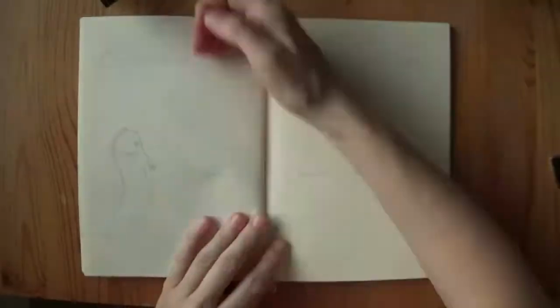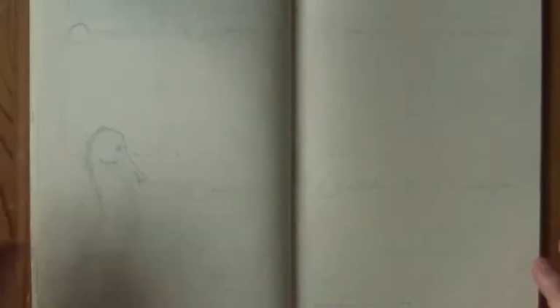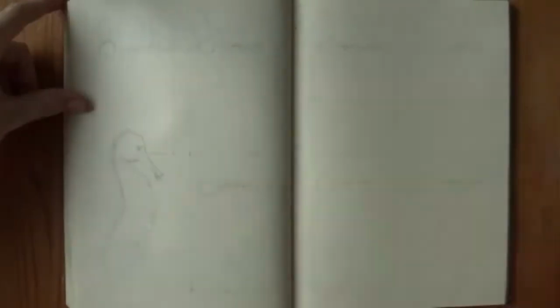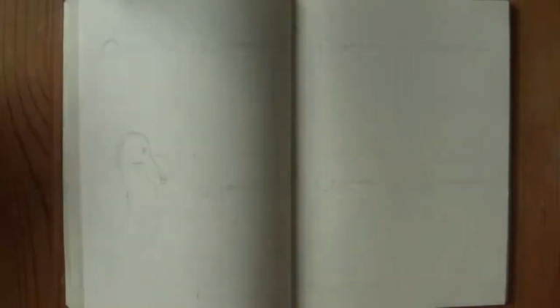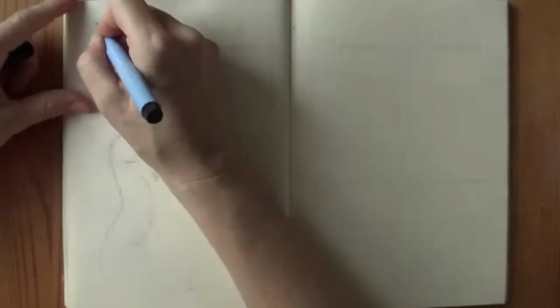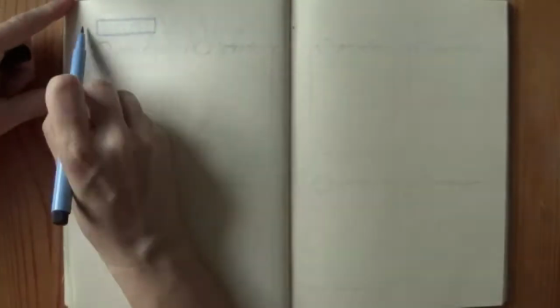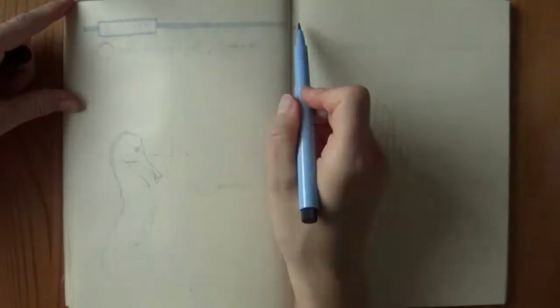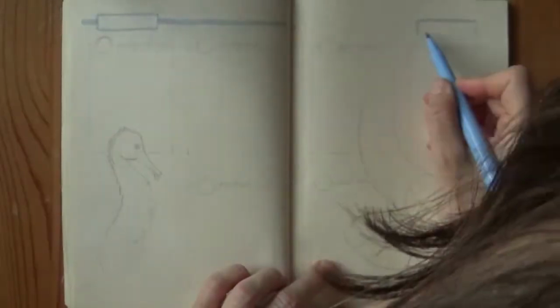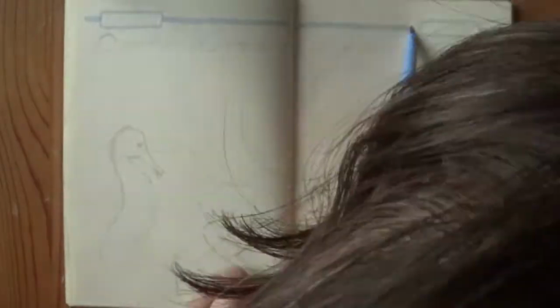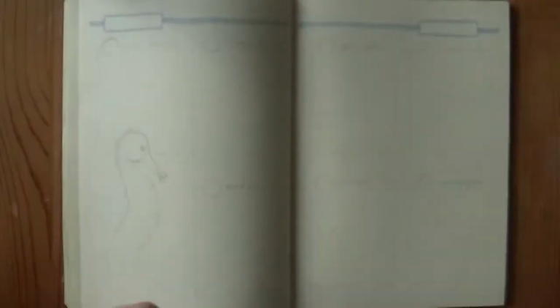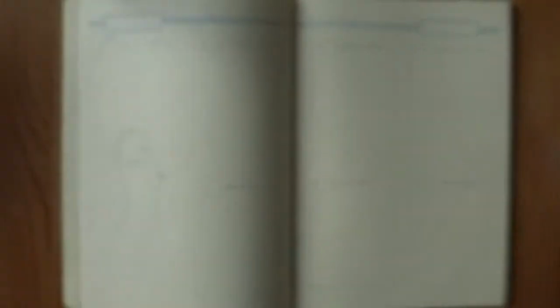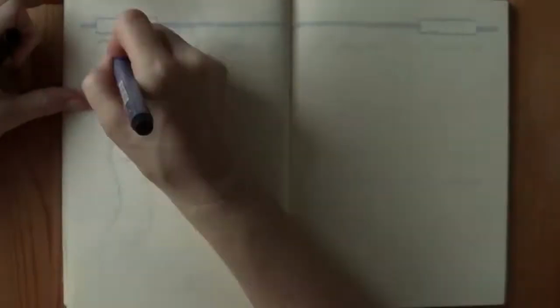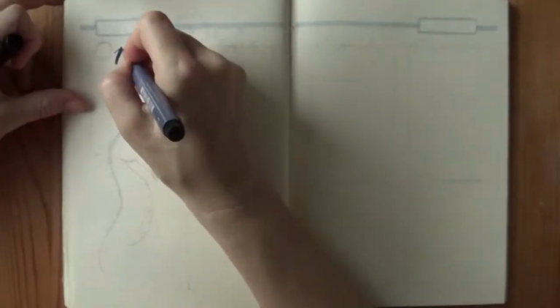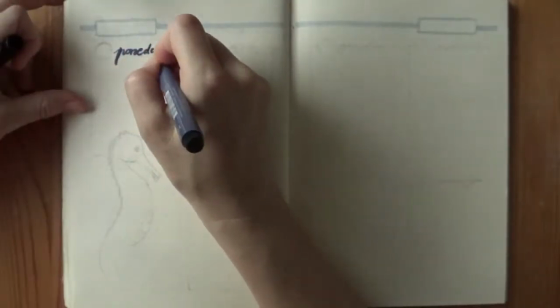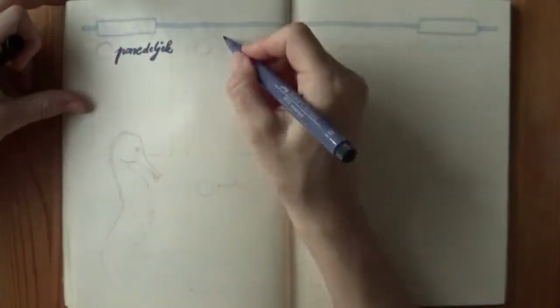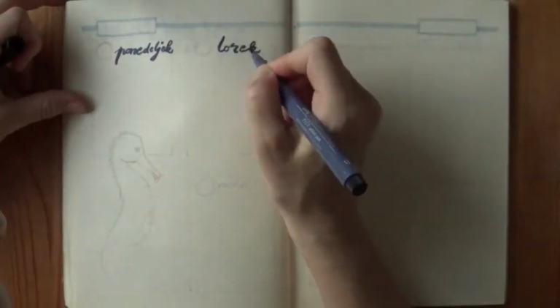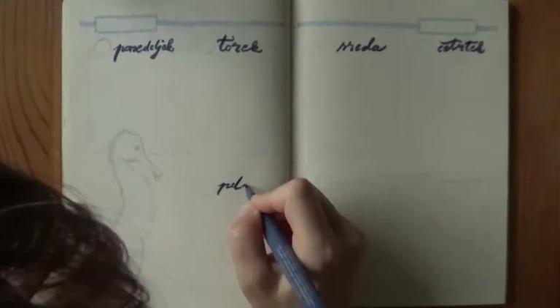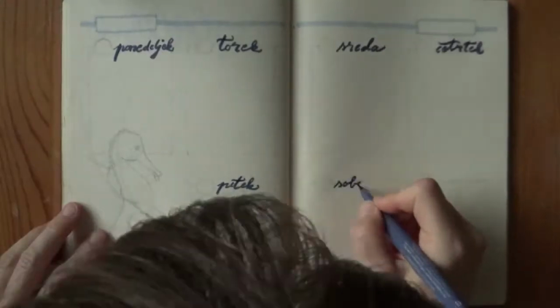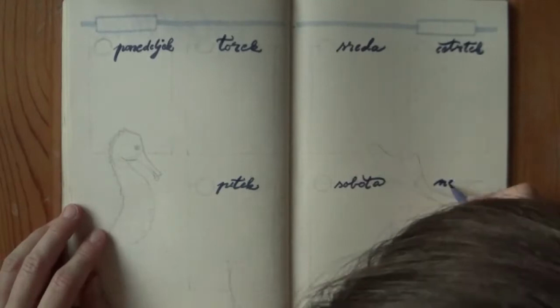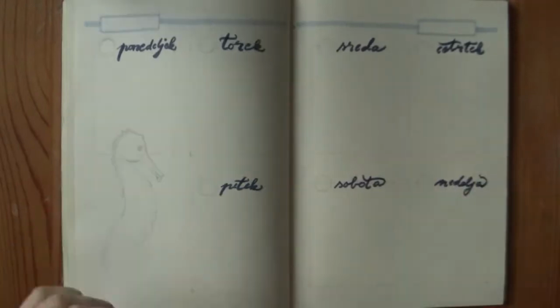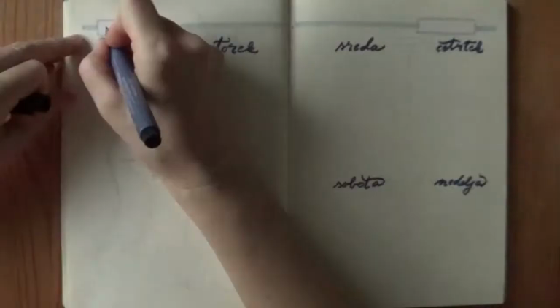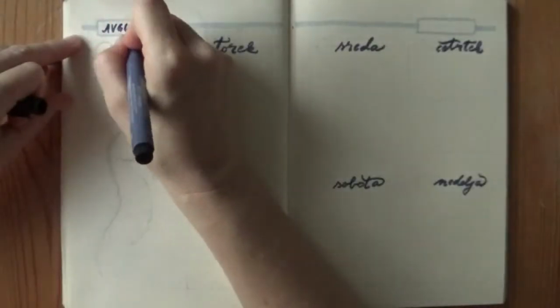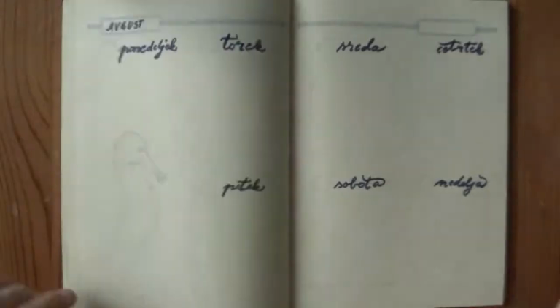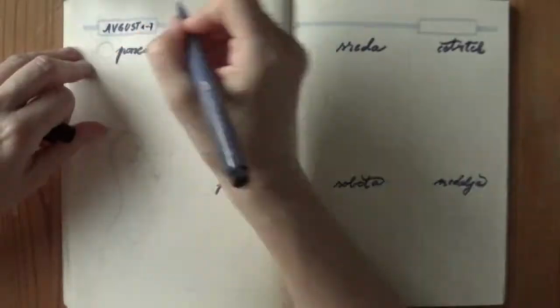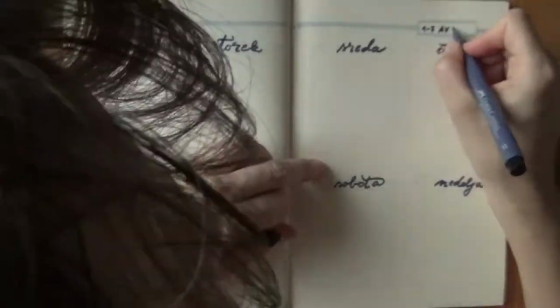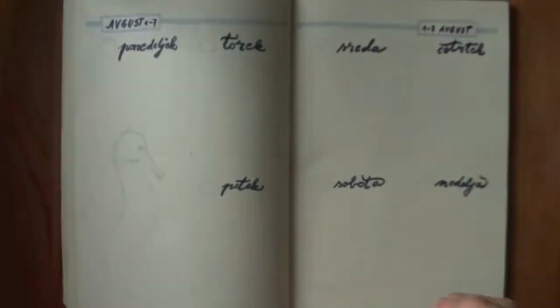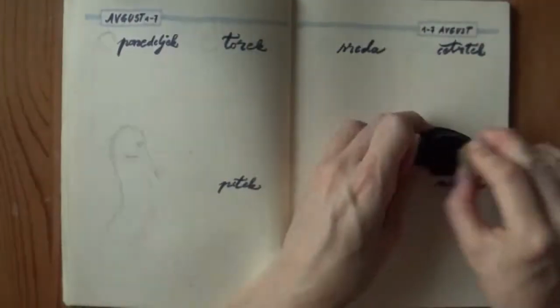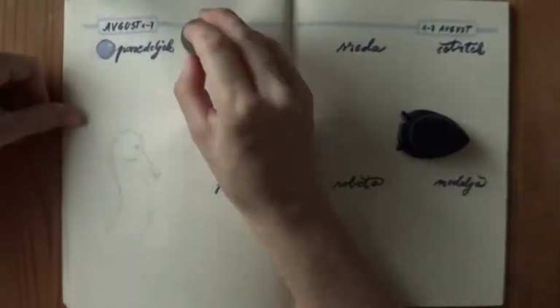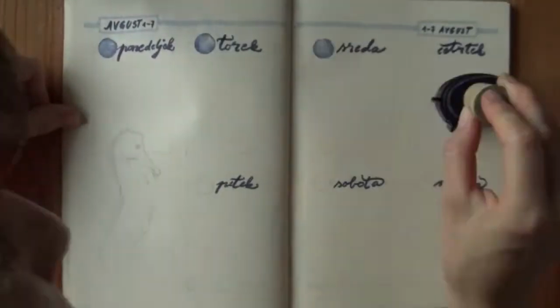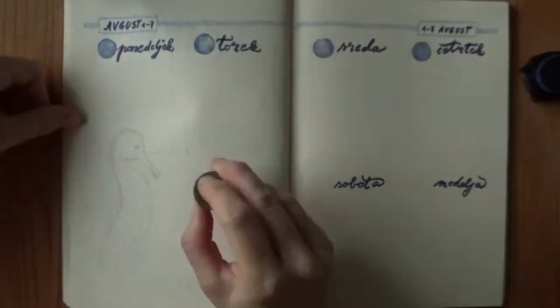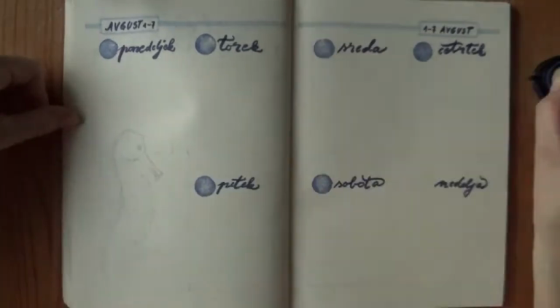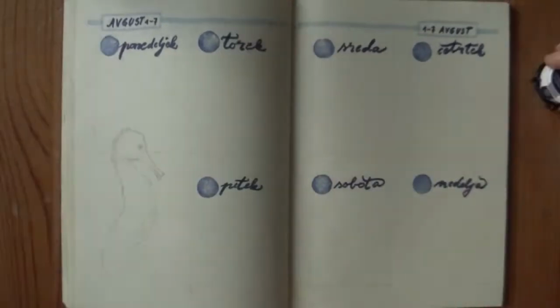First, I decided on the layouts and which animals to use in which spread. Then everything was roughly sketched and inked. I used markers for the titles and the boxes so they stand out nicely. These are peat pens that are permanent once dried.